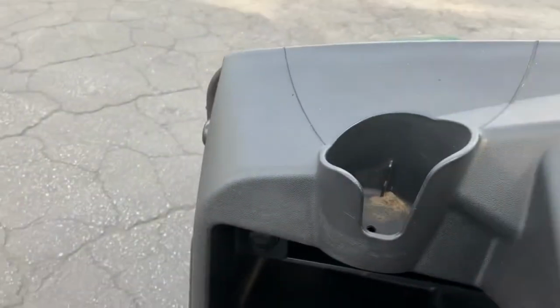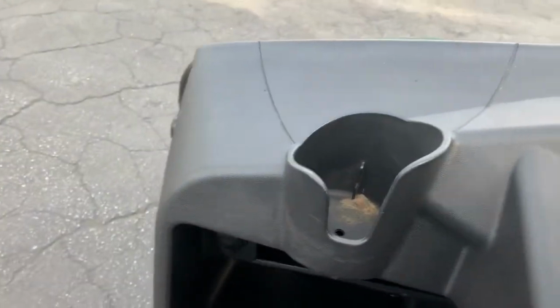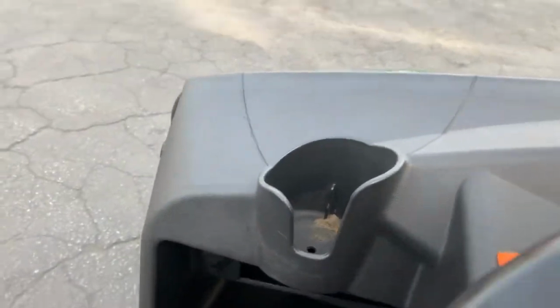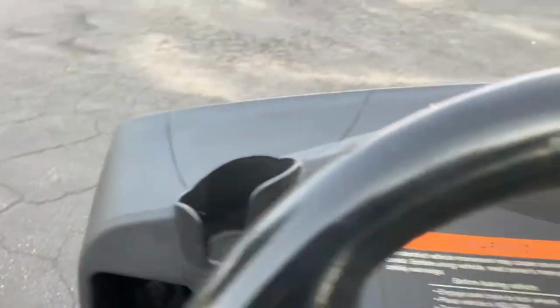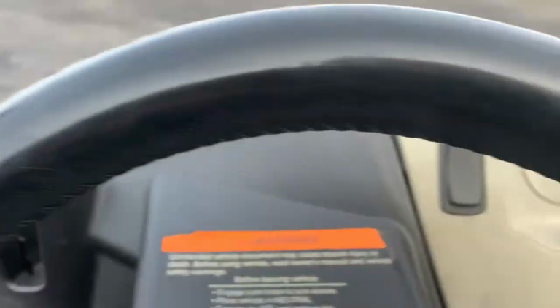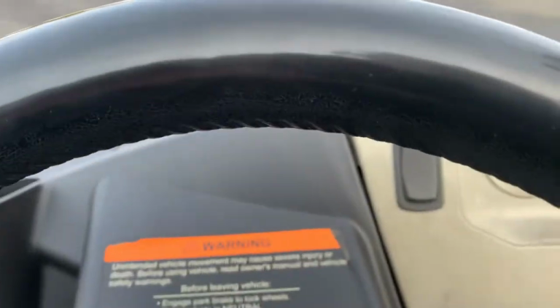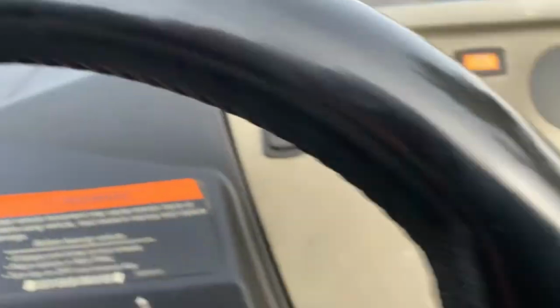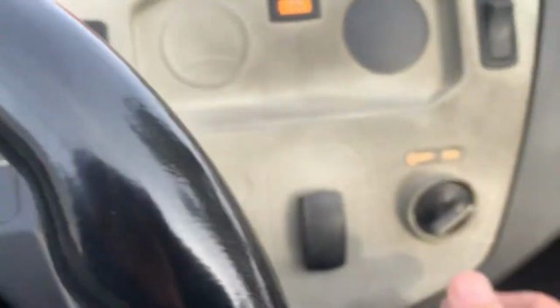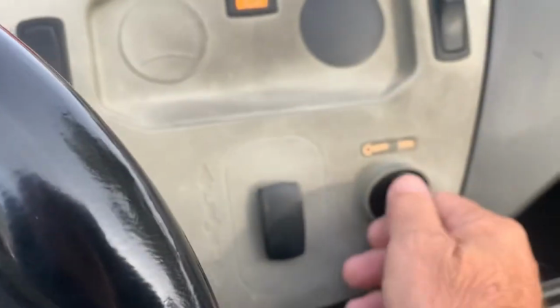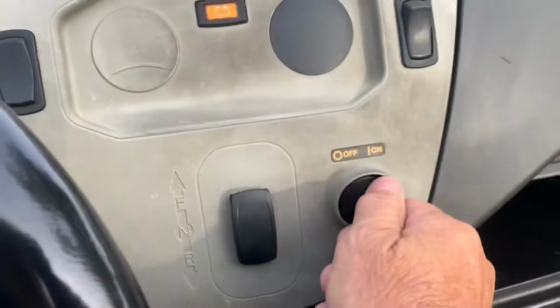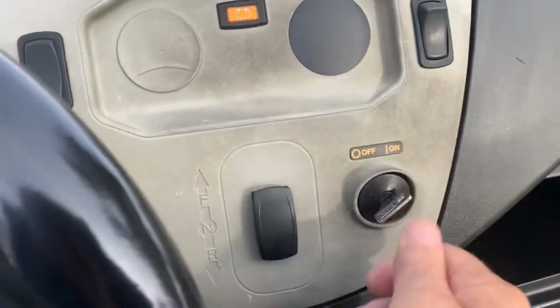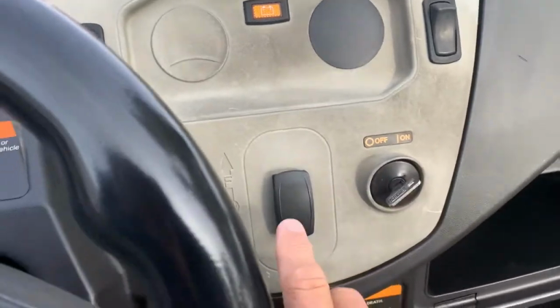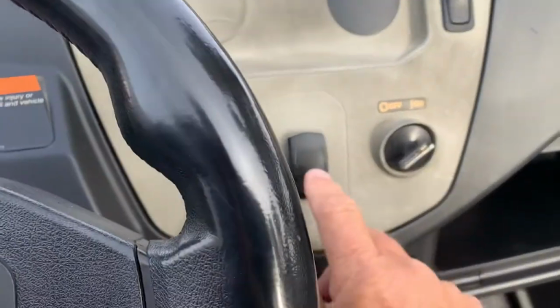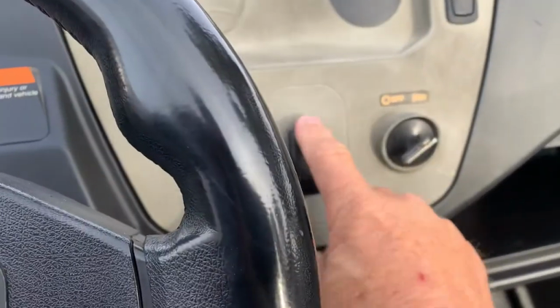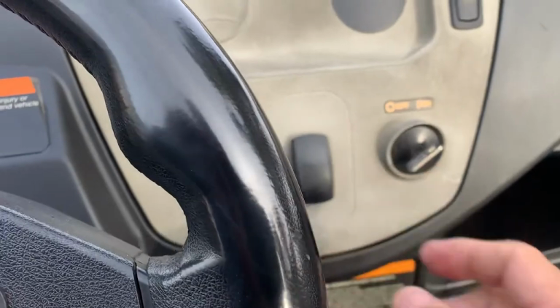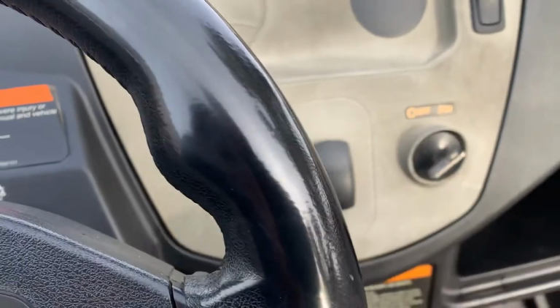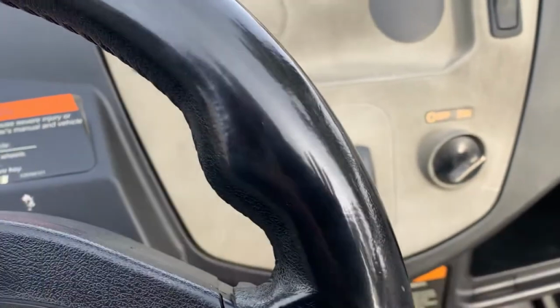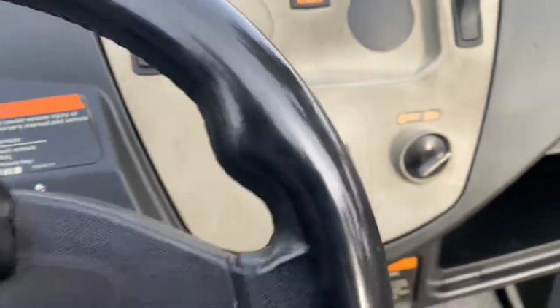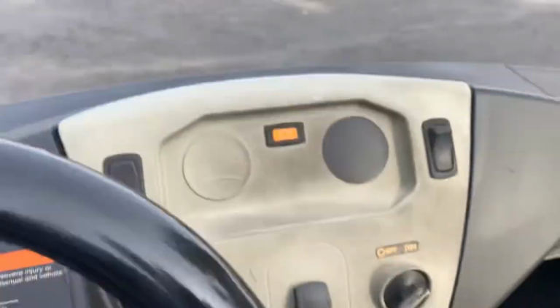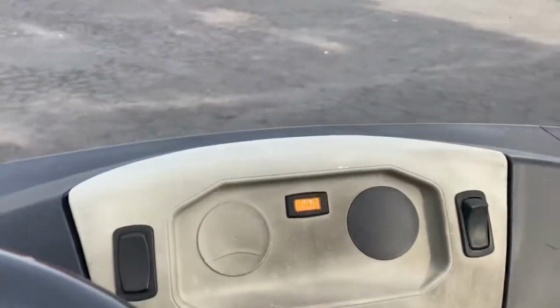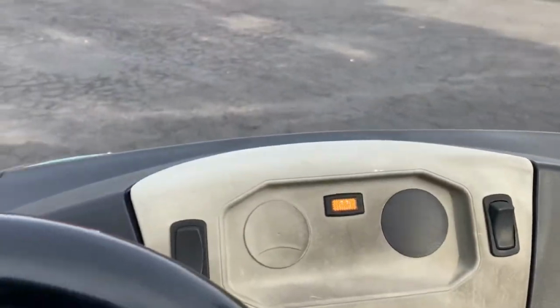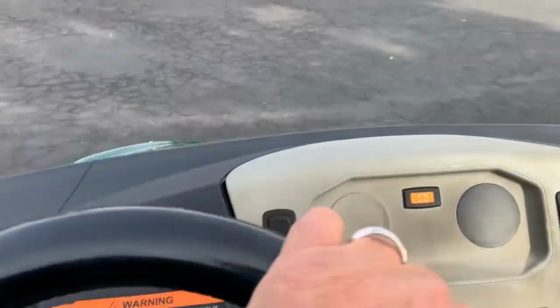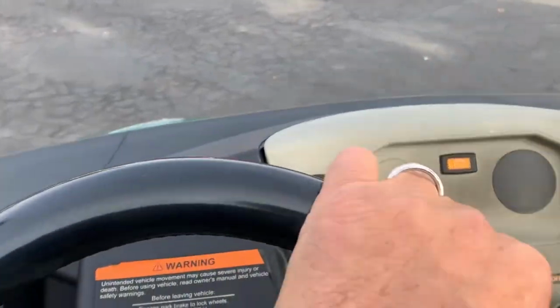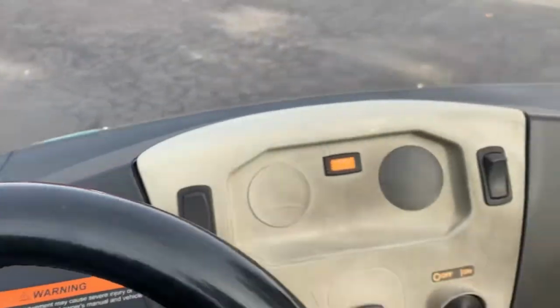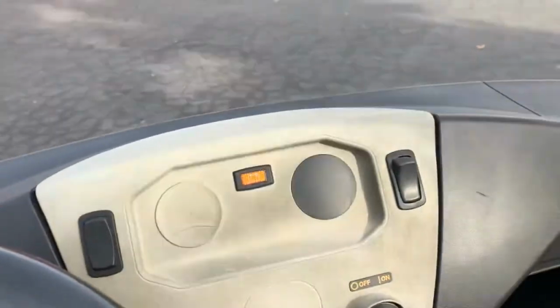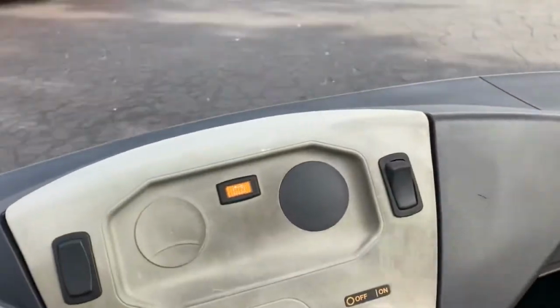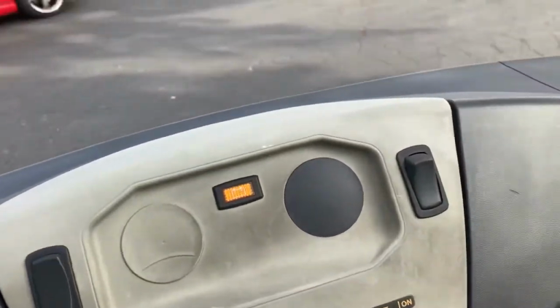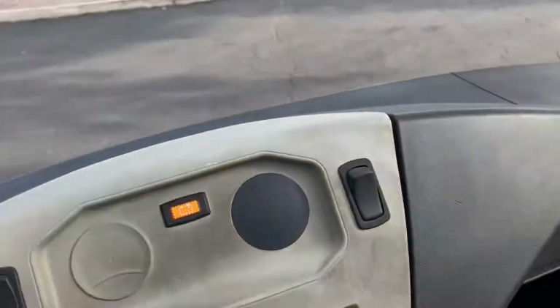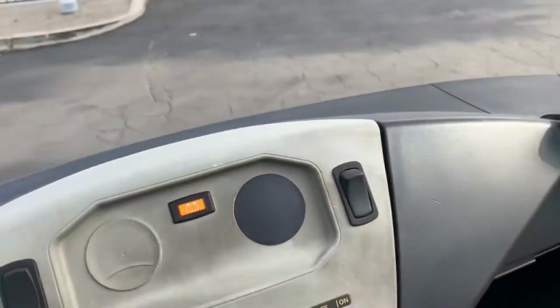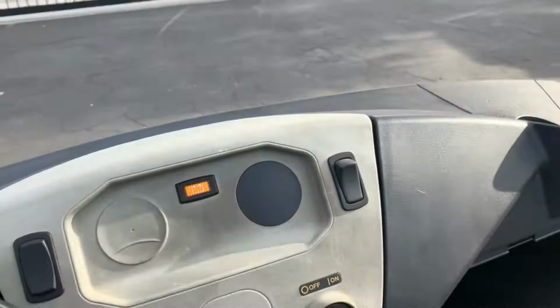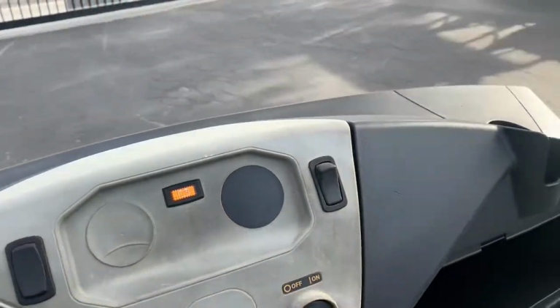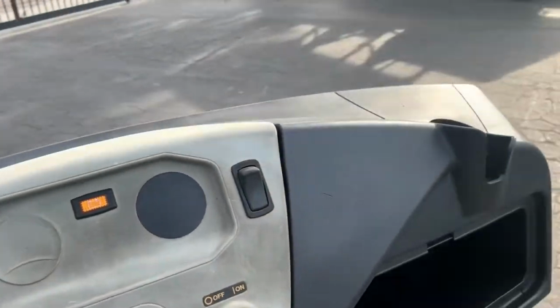Okay, turn it on — hit forward and away you go. Whoa, this thing is fast!